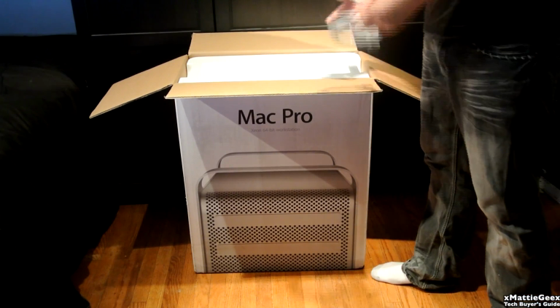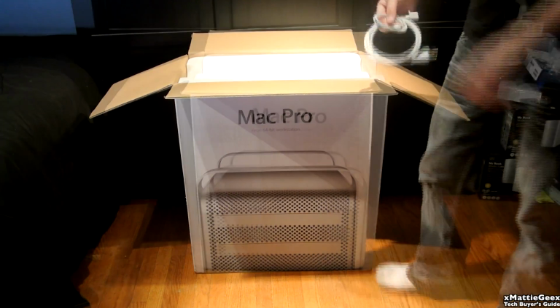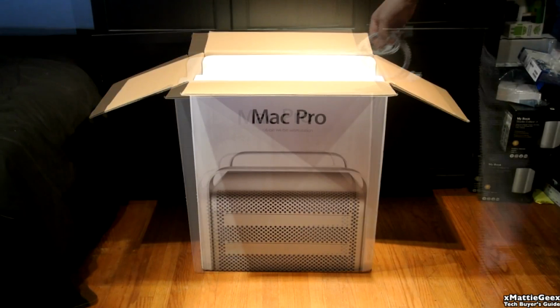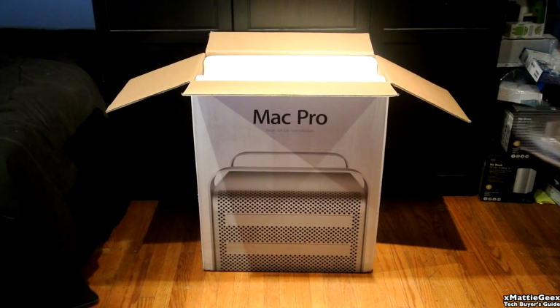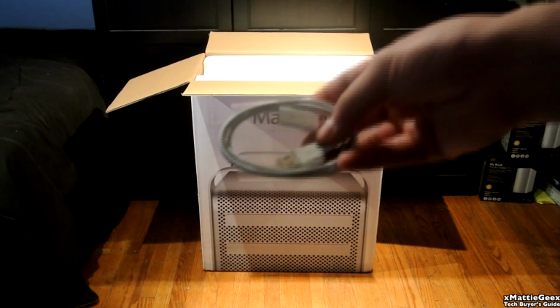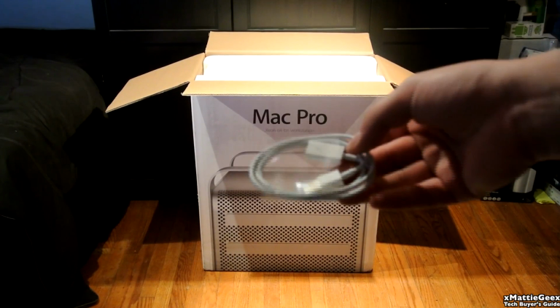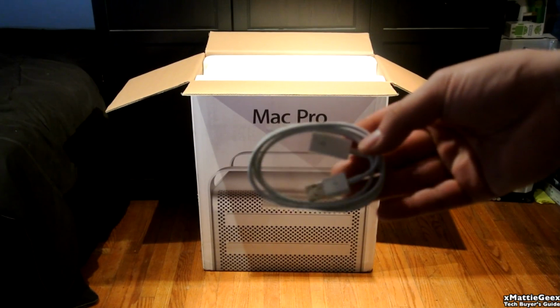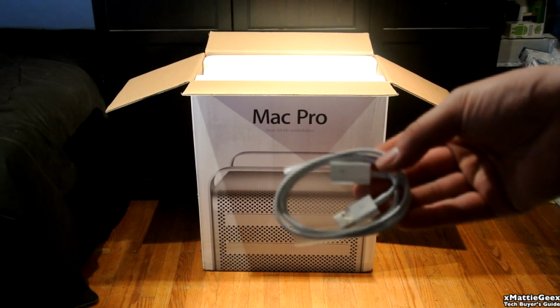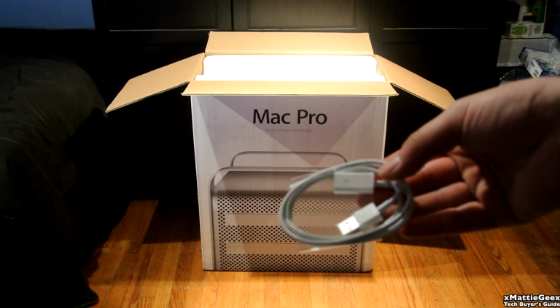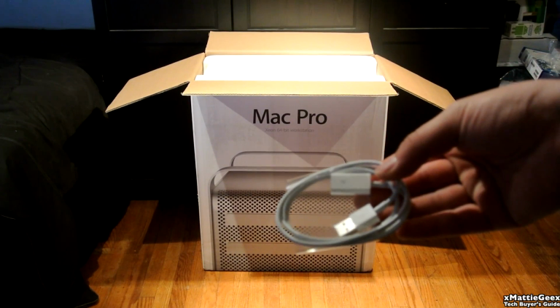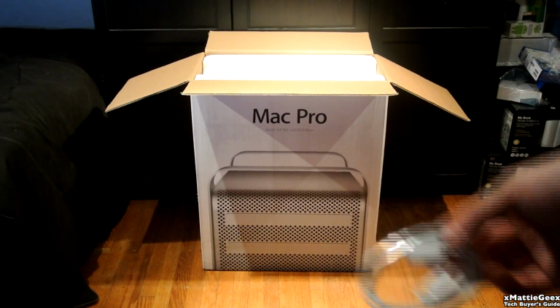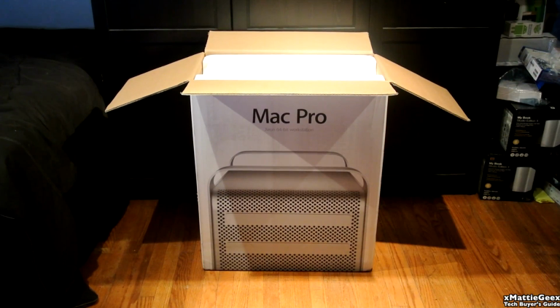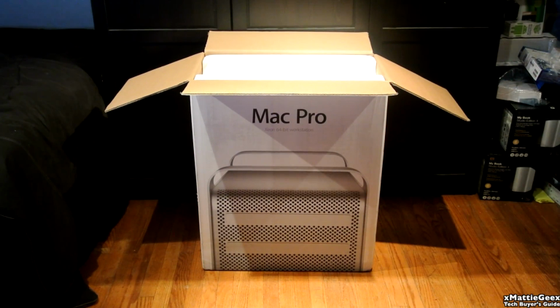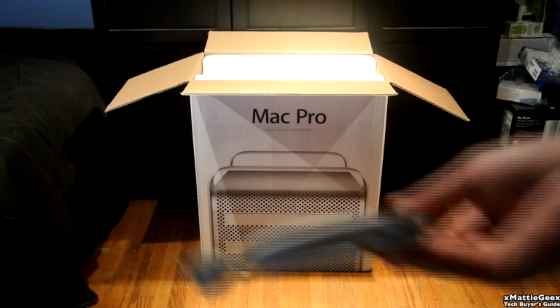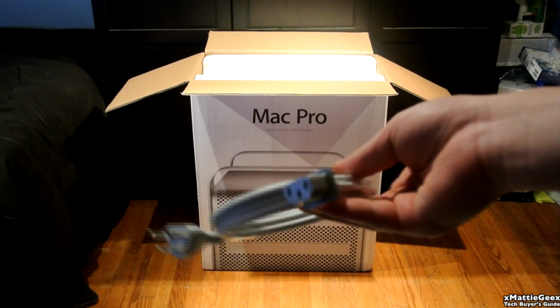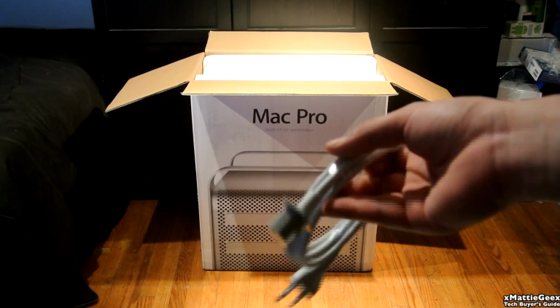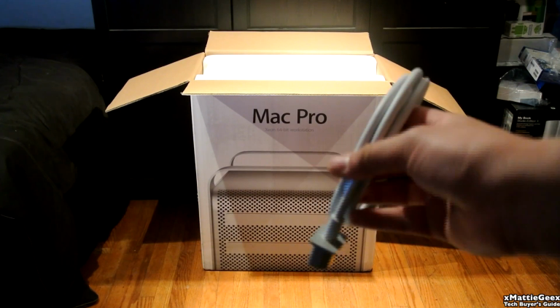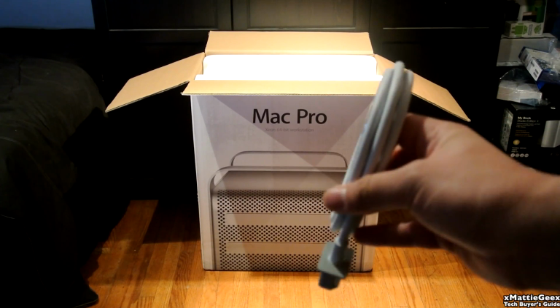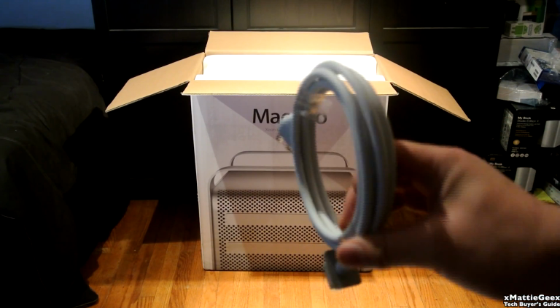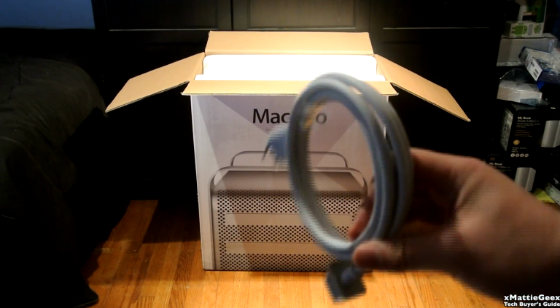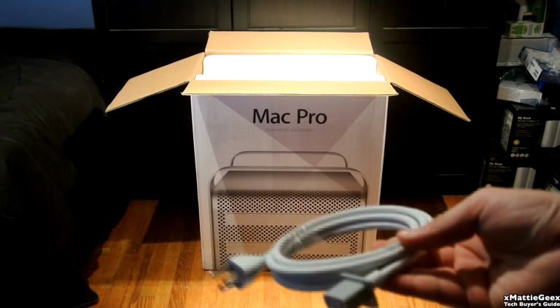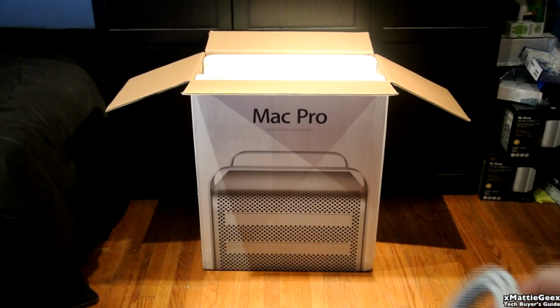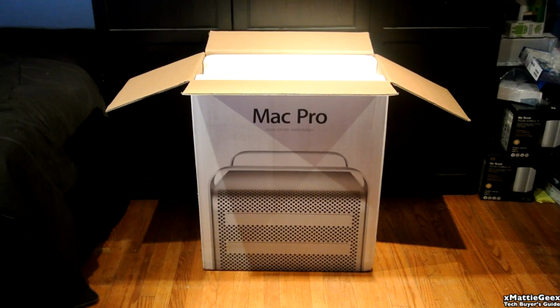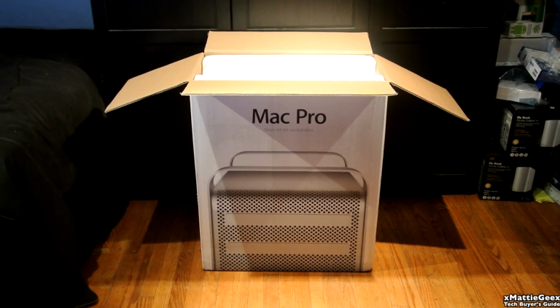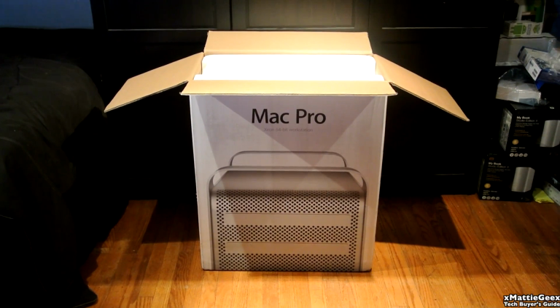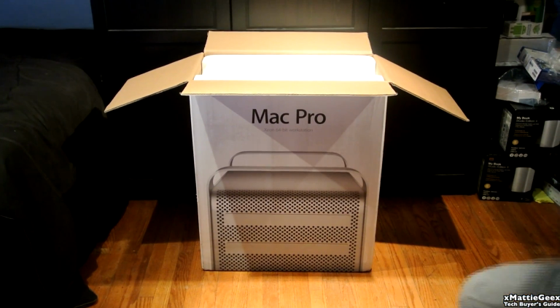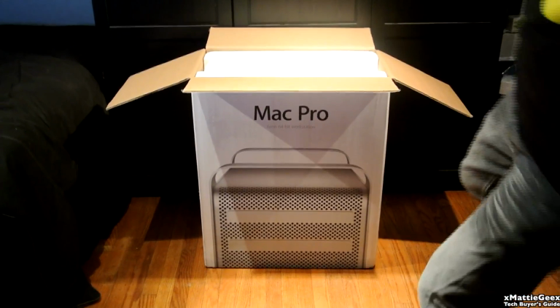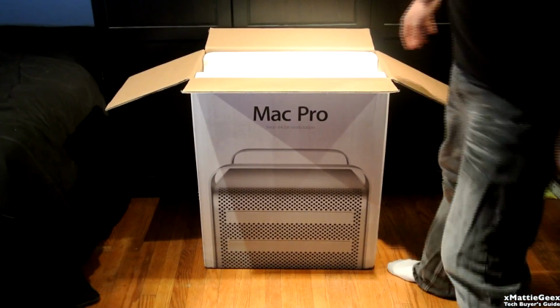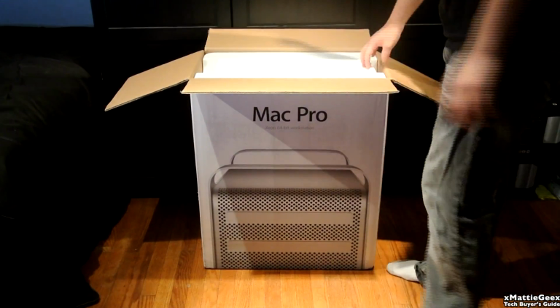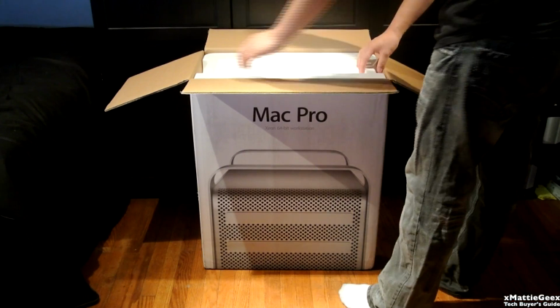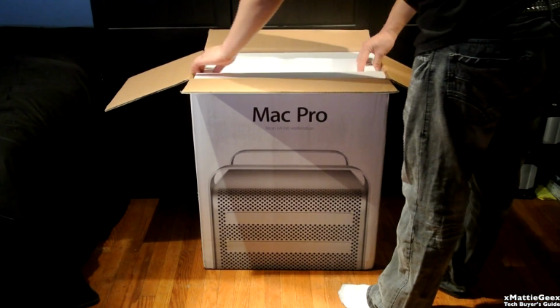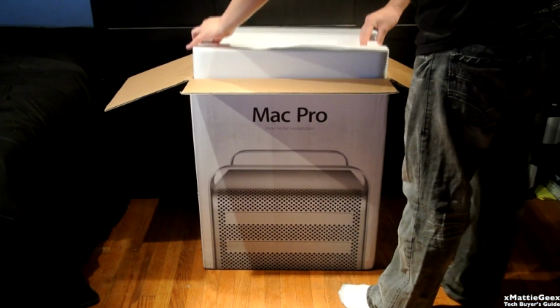I'm going to be showing you the cables that come with it. The first one is the extension cable, which basically extends the length for the Apple keyboard and it only works on that product. And then the power supply for the actual Mac Pro.